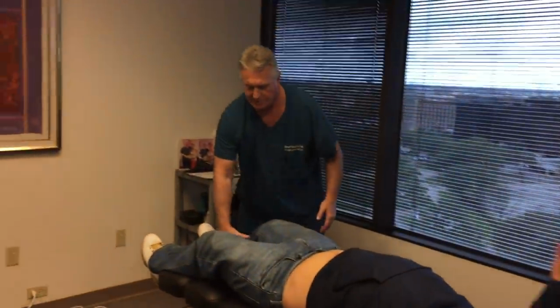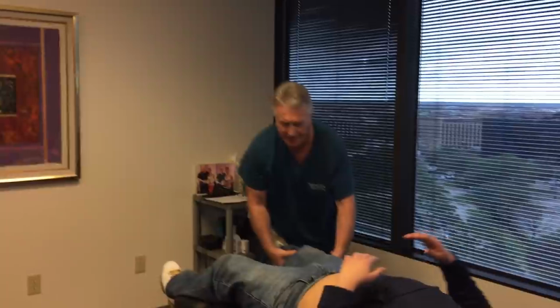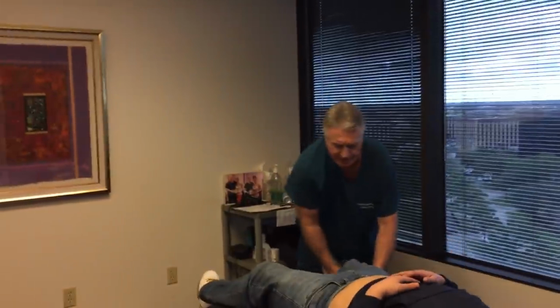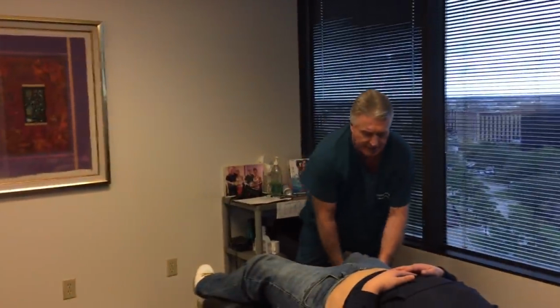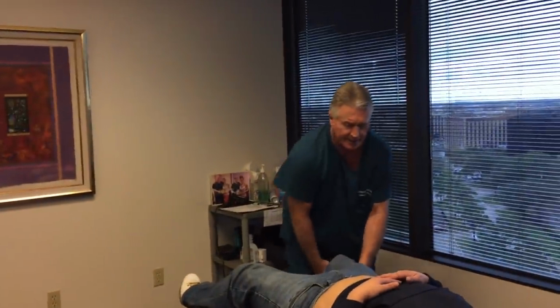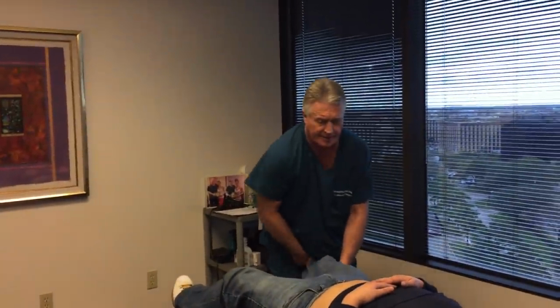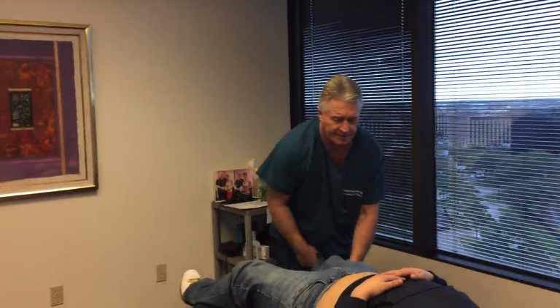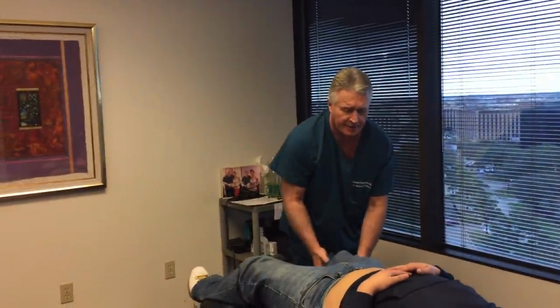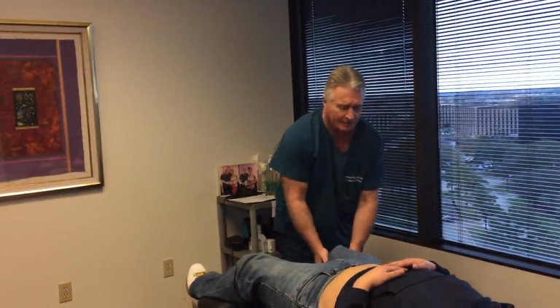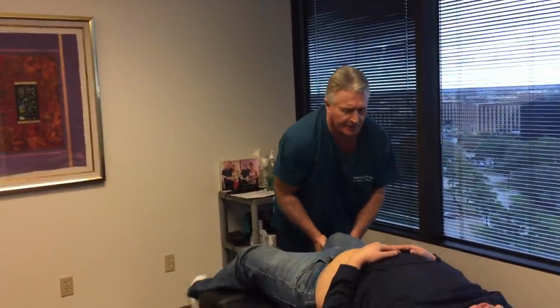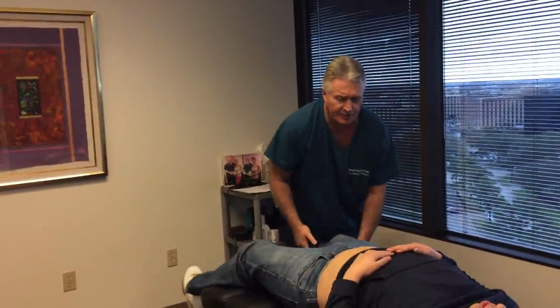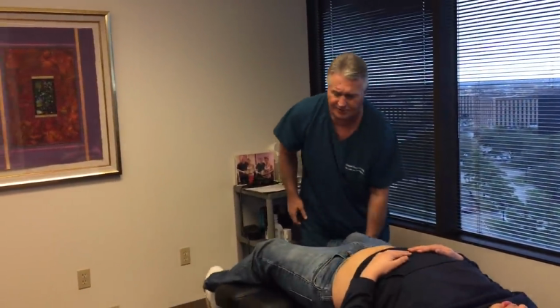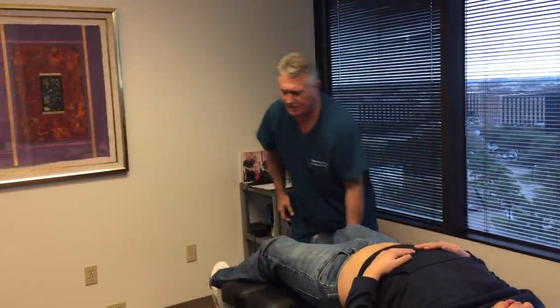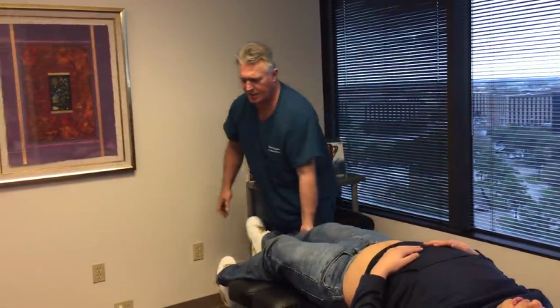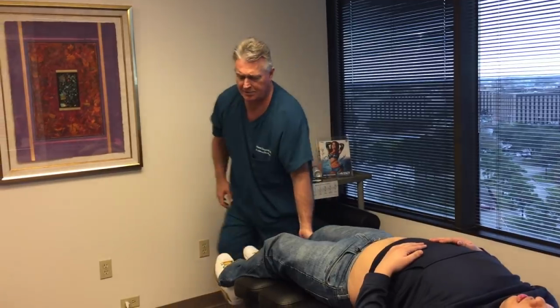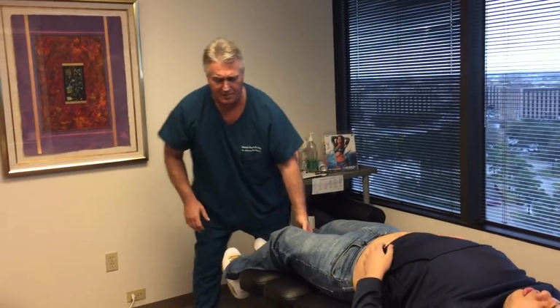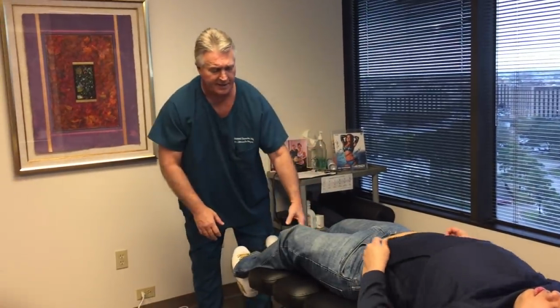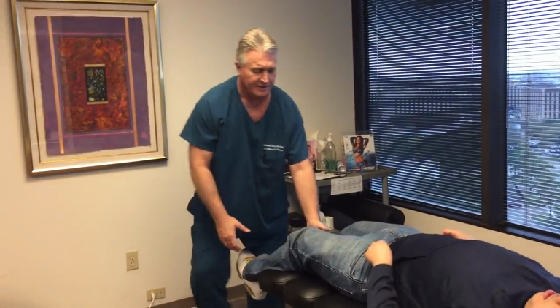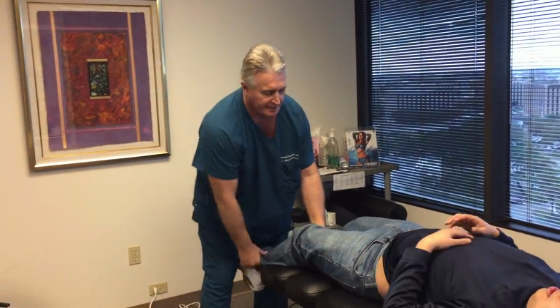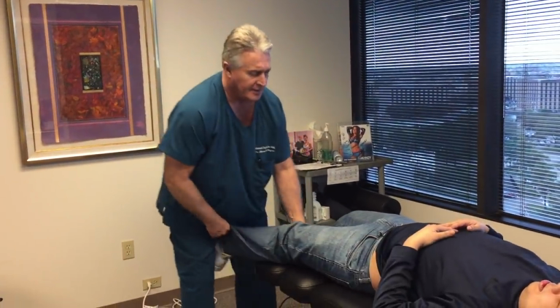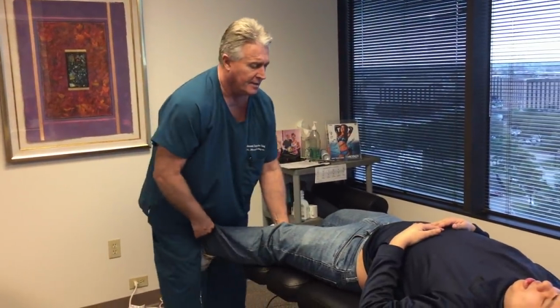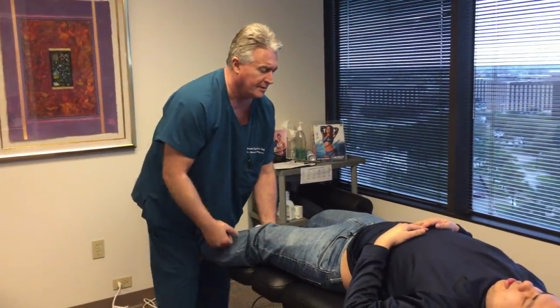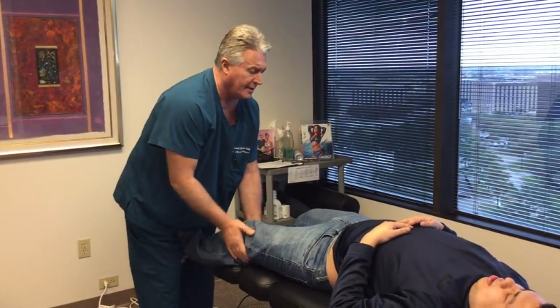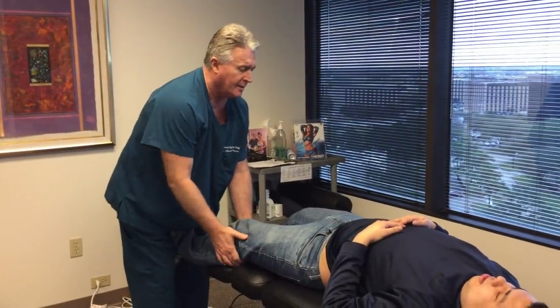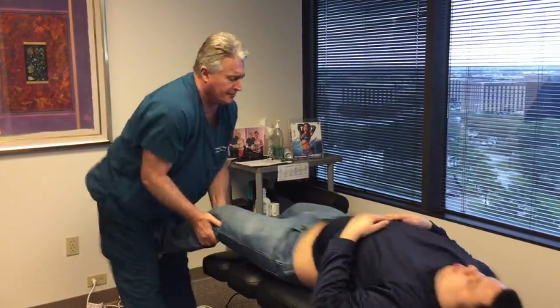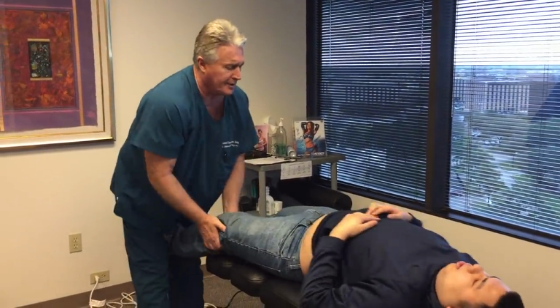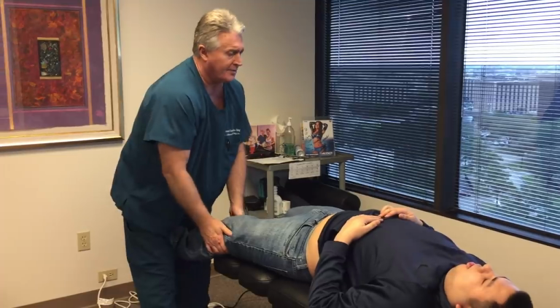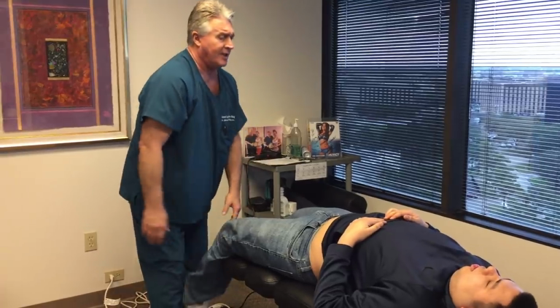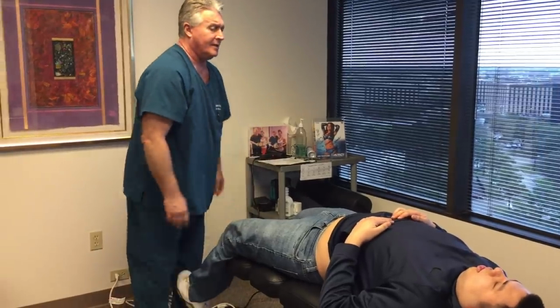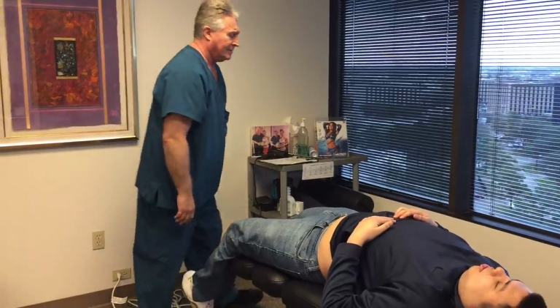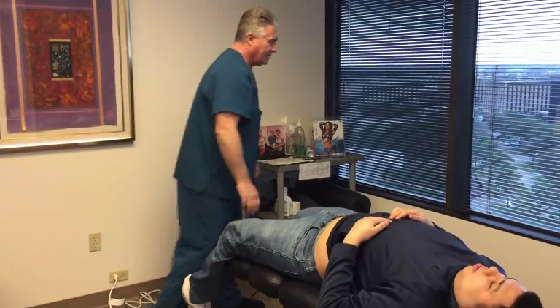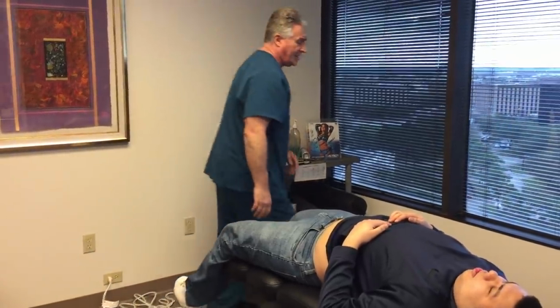Now just relax your legs in my hand. You should have felt that in your knee all the way up to your low back. Yes sir. Same thing there? Yes sir. Good job.